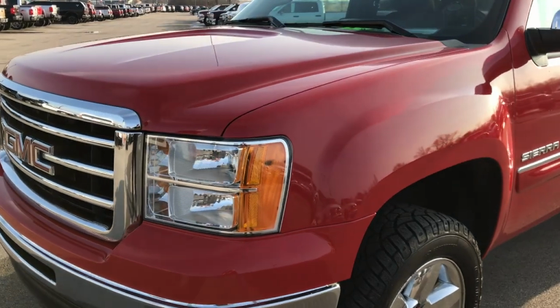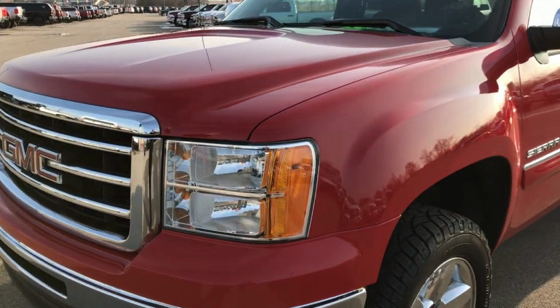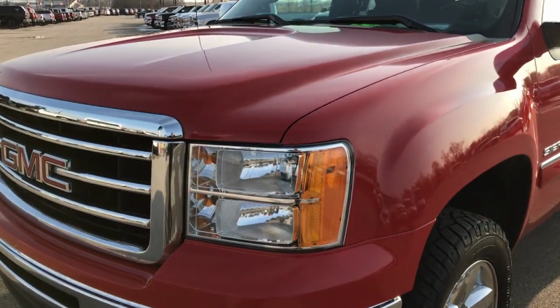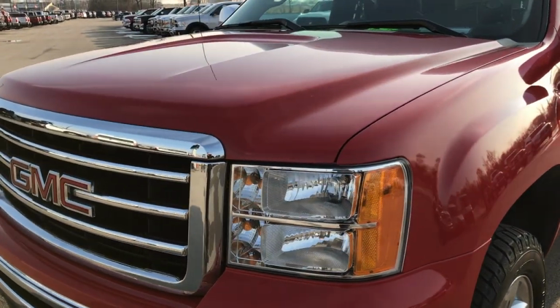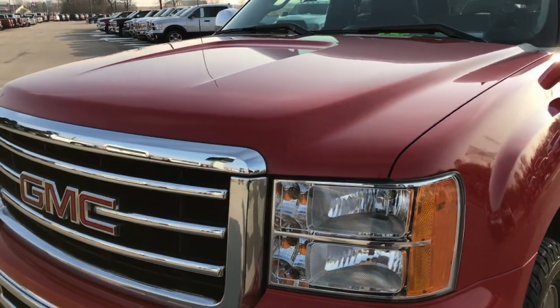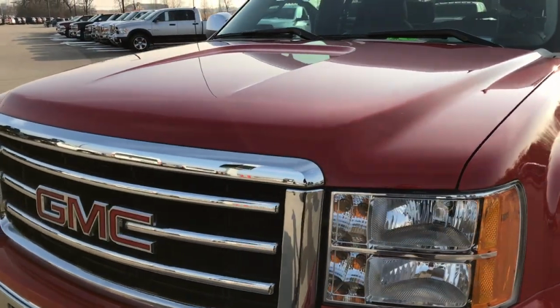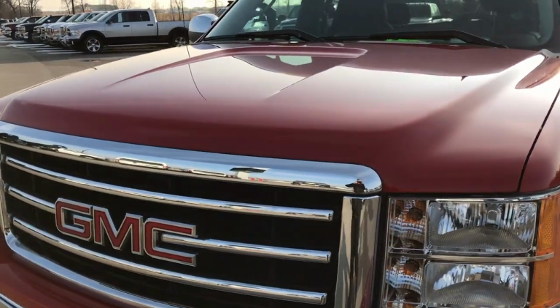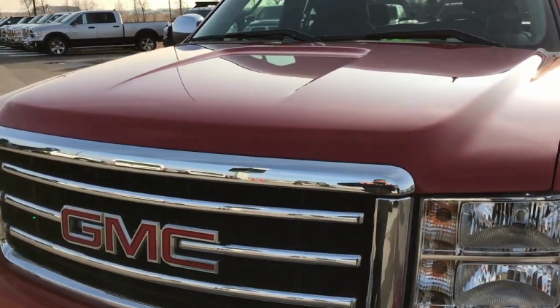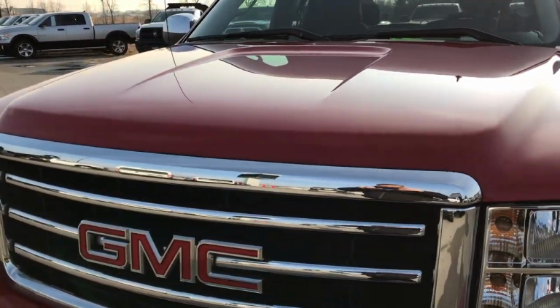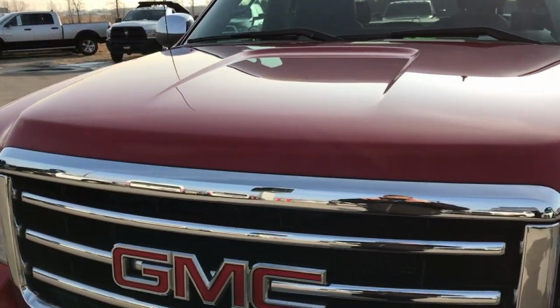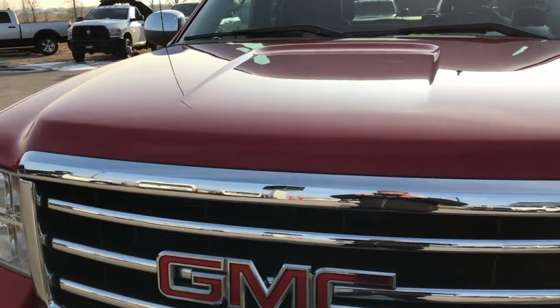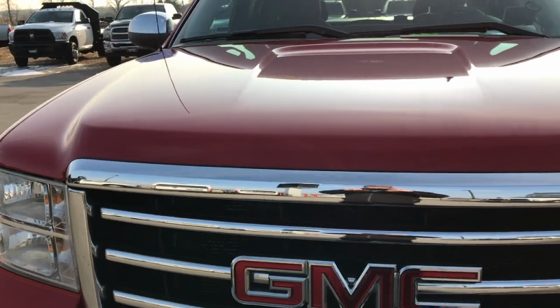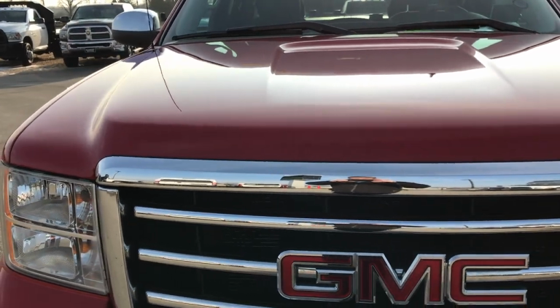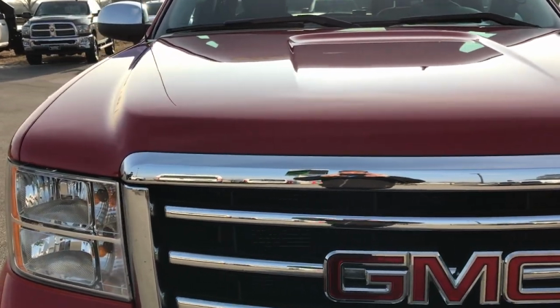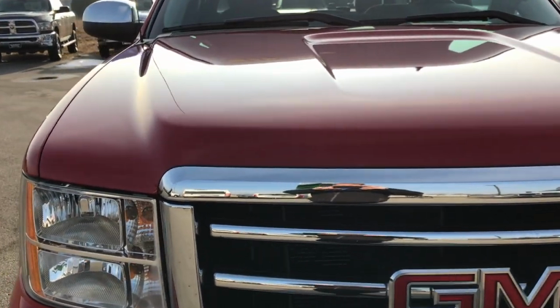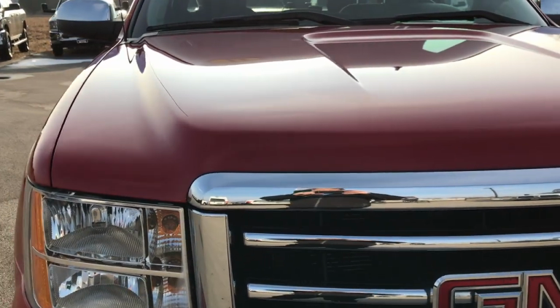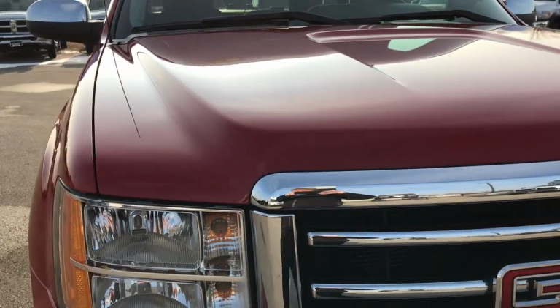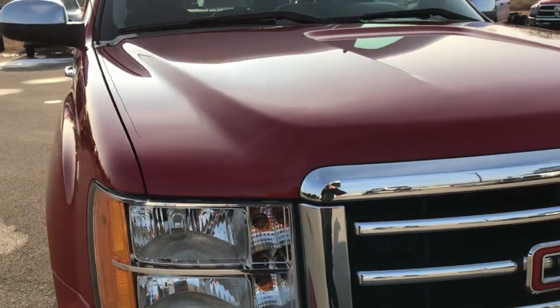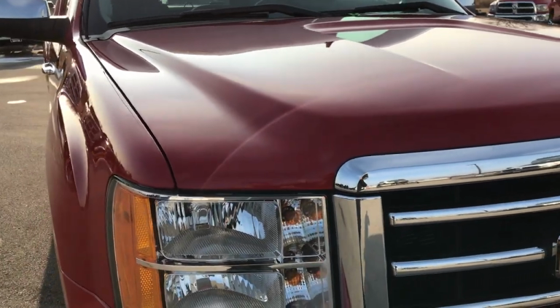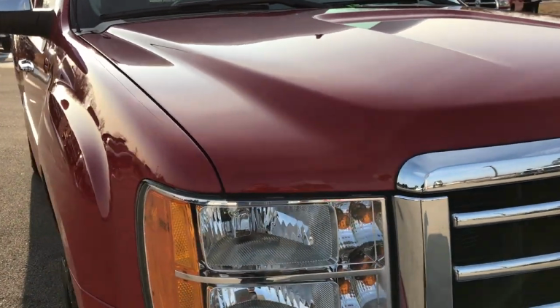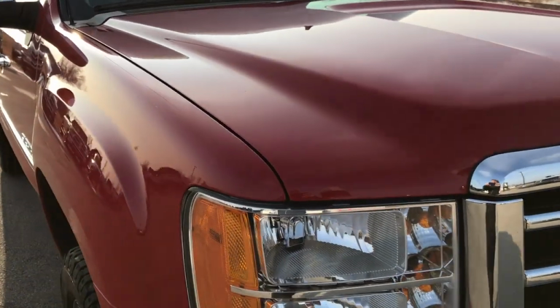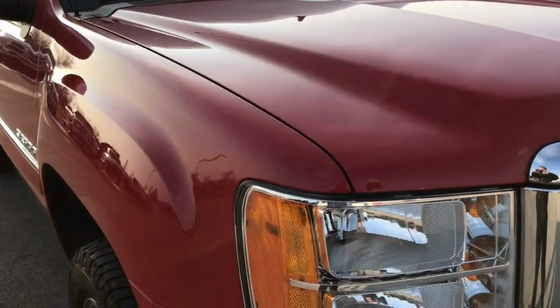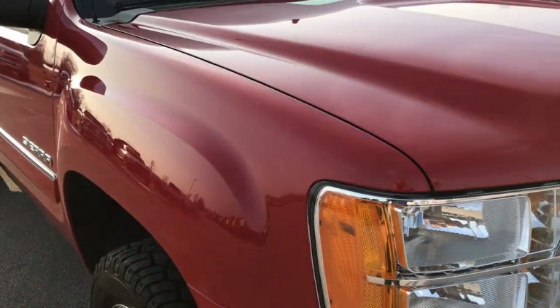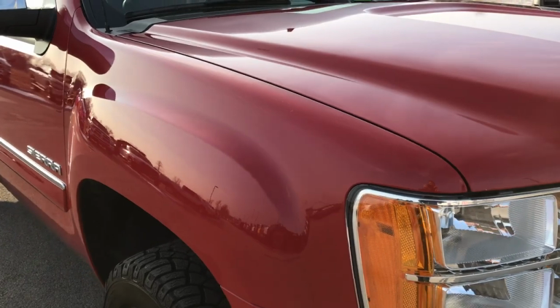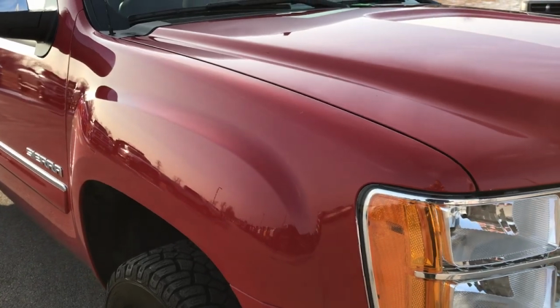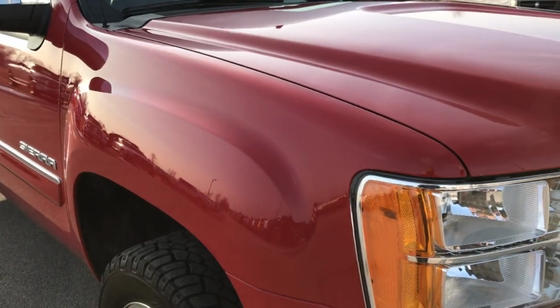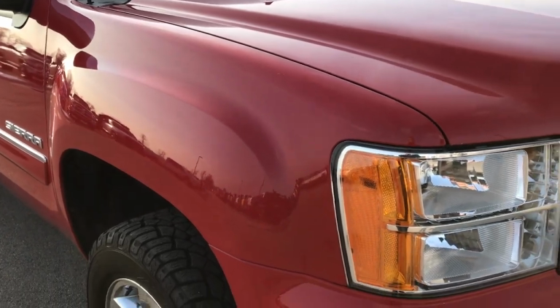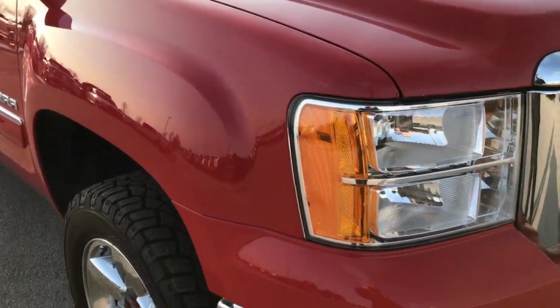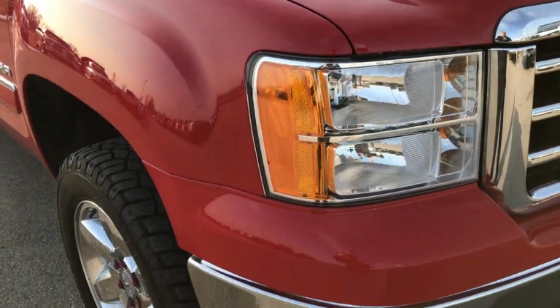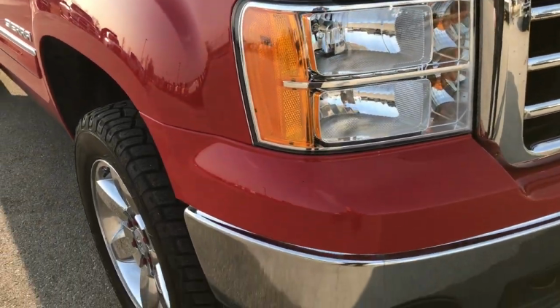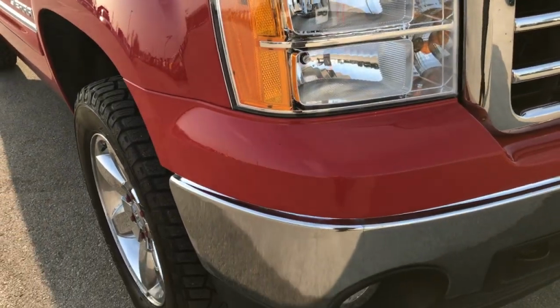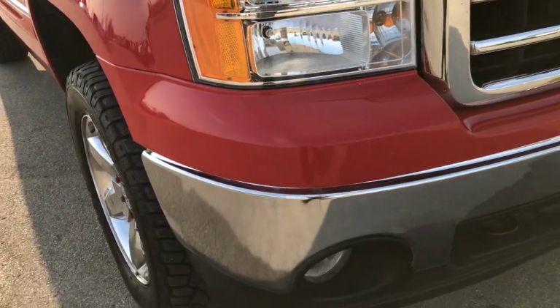Today we are checking out this super clean 2013 GMC Sierra 1500 extended cab short box. This truck has the 5.3 liter V8 motor.